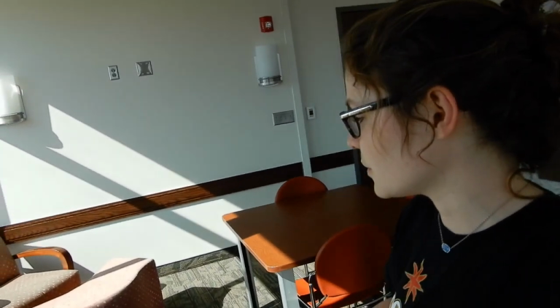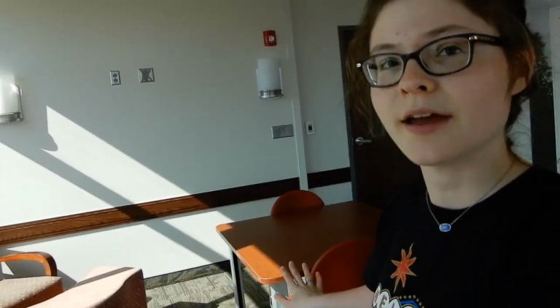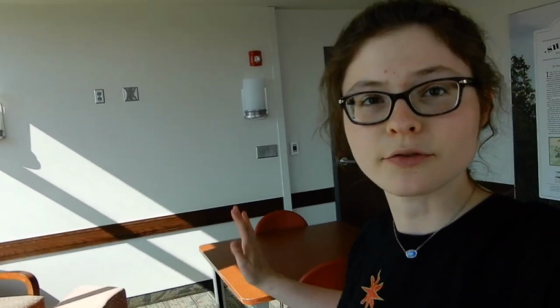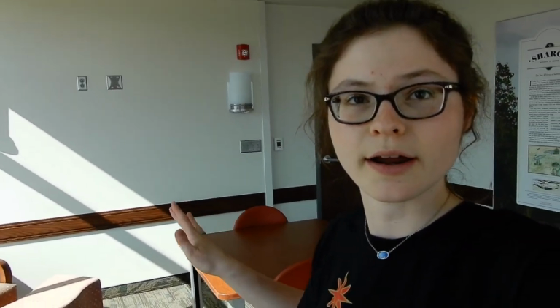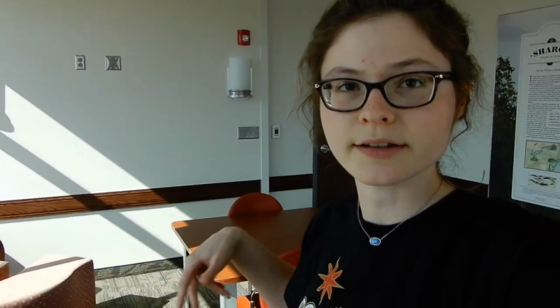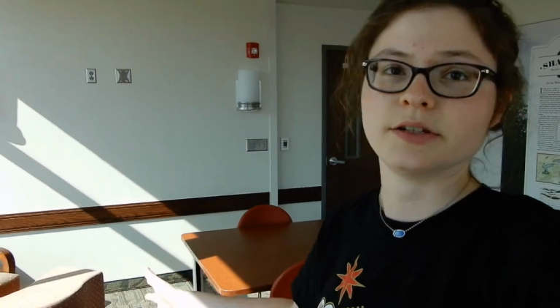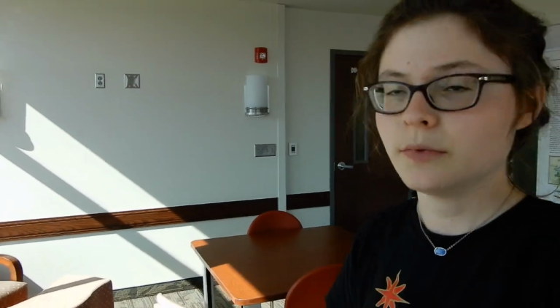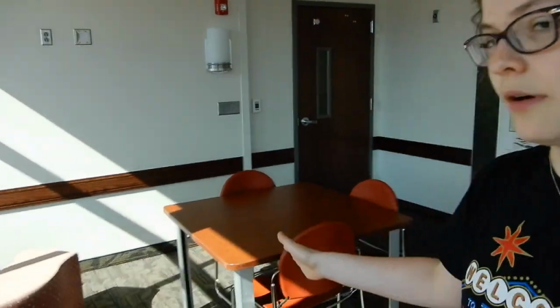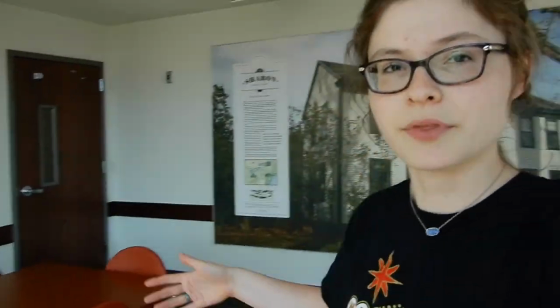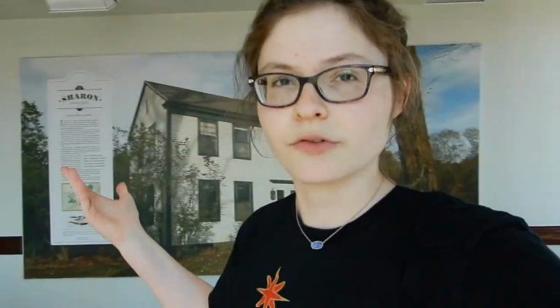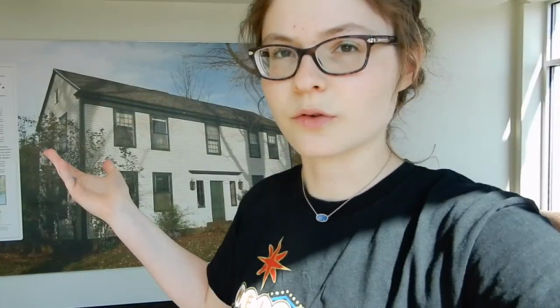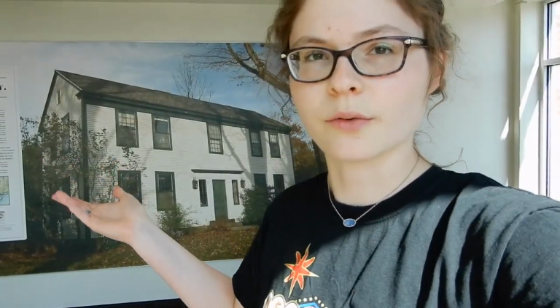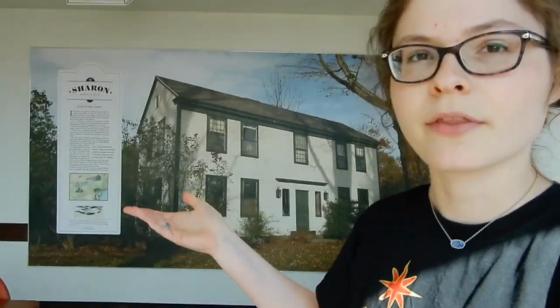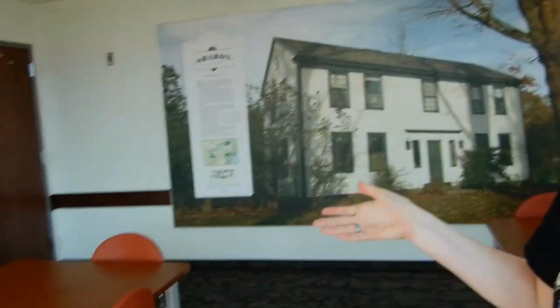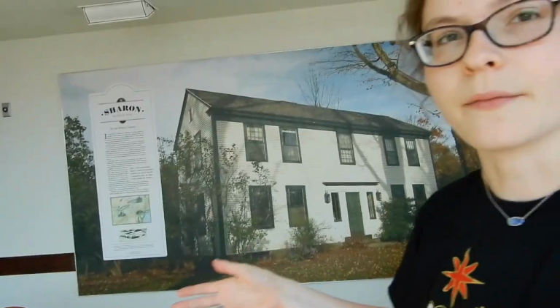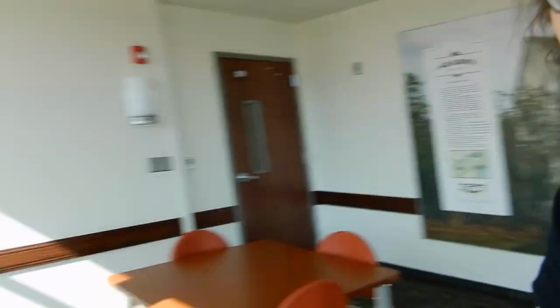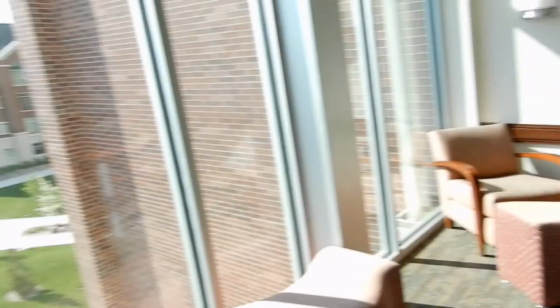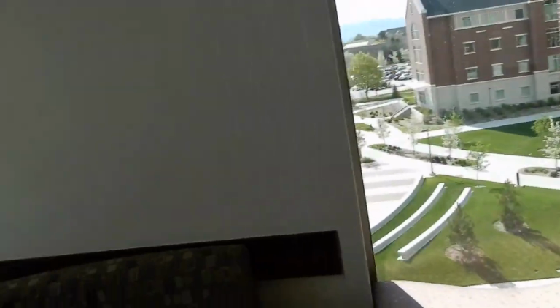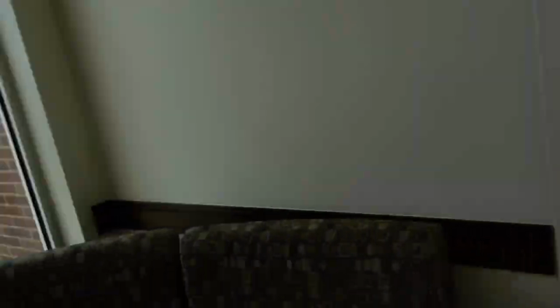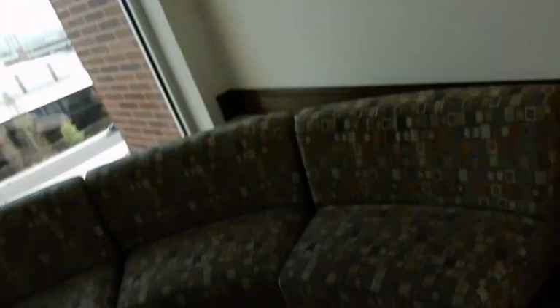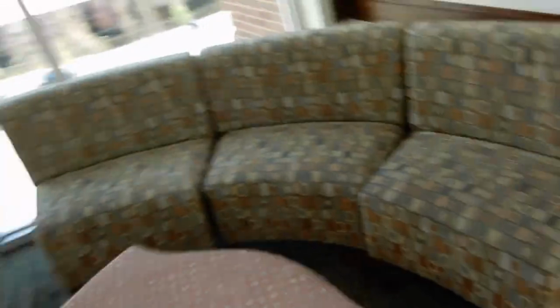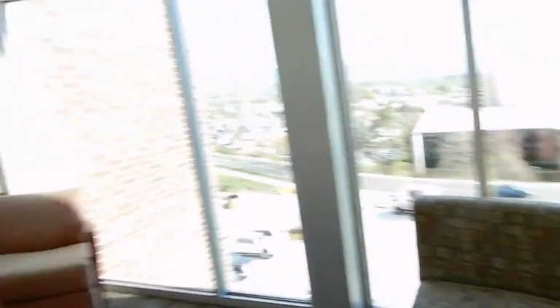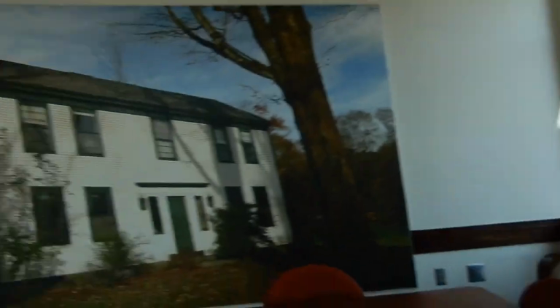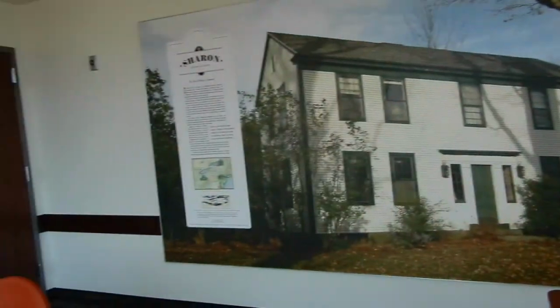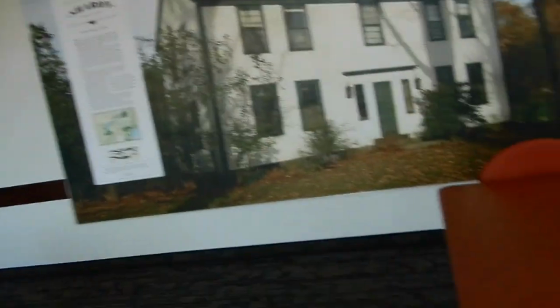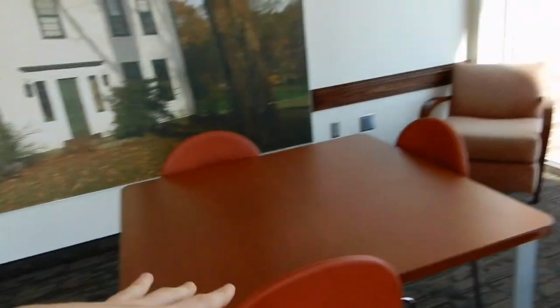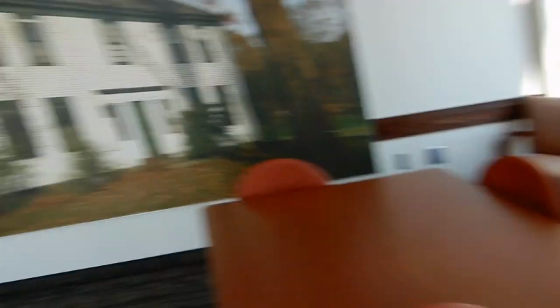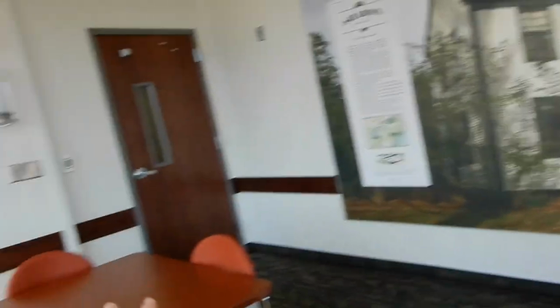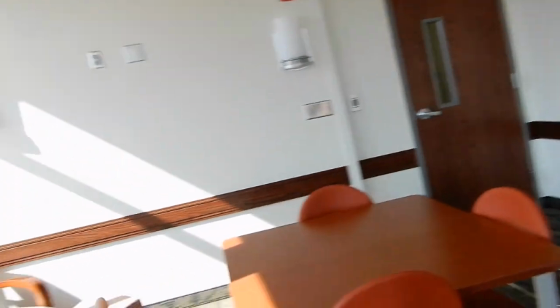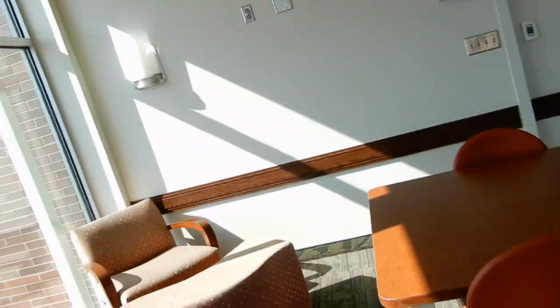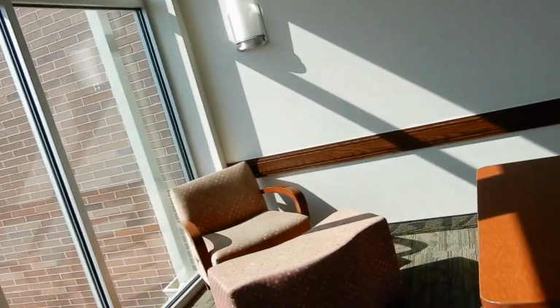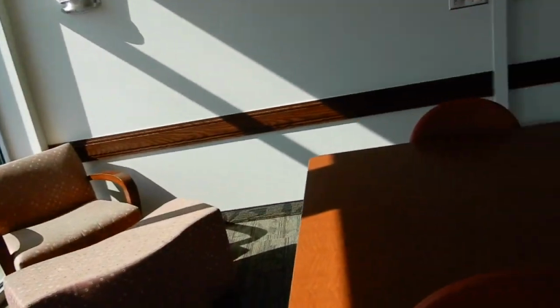First off, every floor has an activity room that is free to use for whoever, and it is just this little room with desks and a couple chairs and stuff.